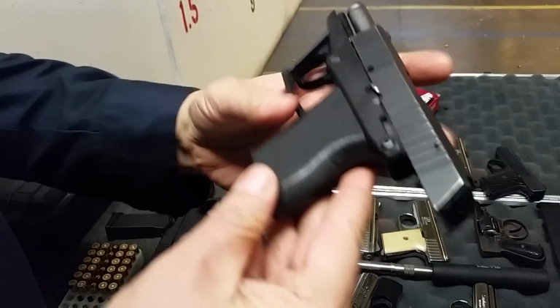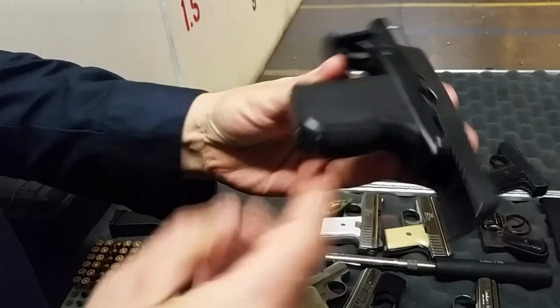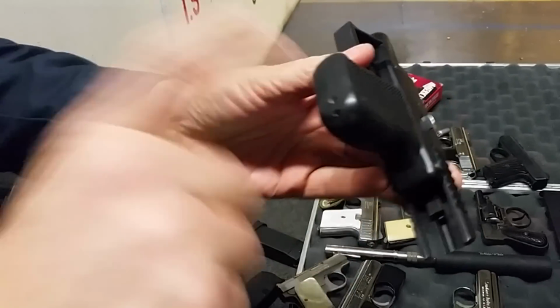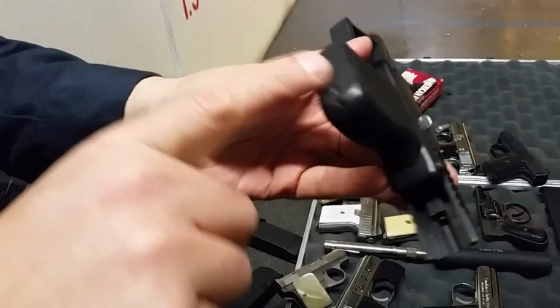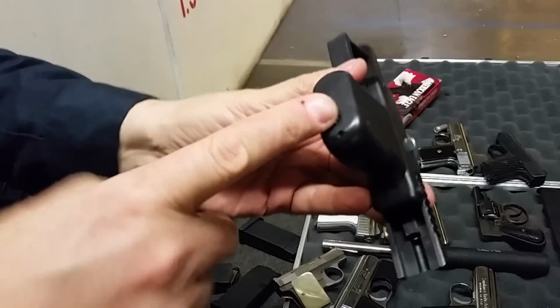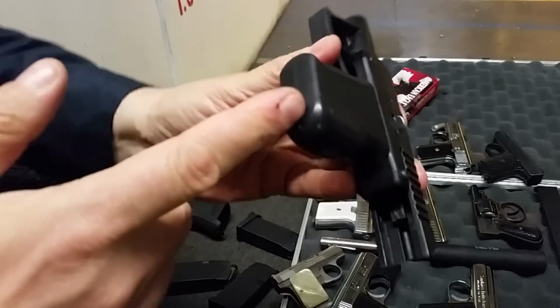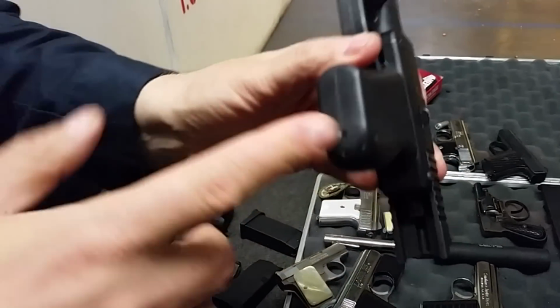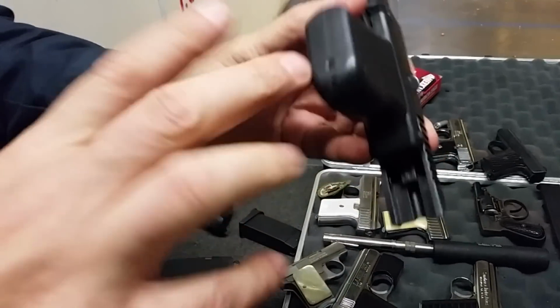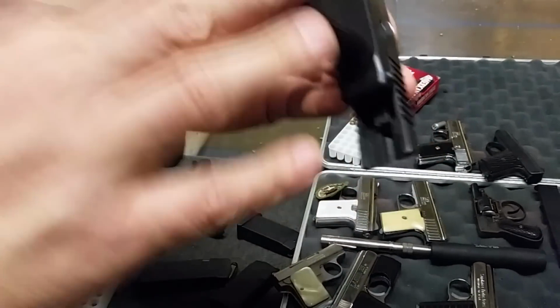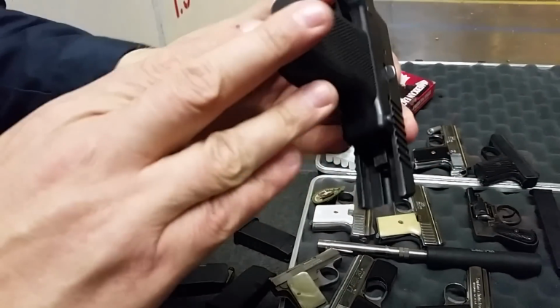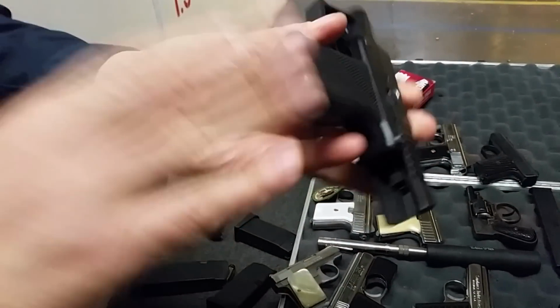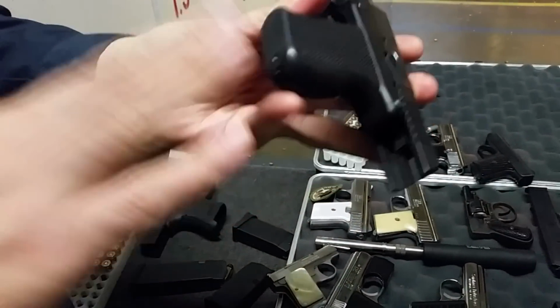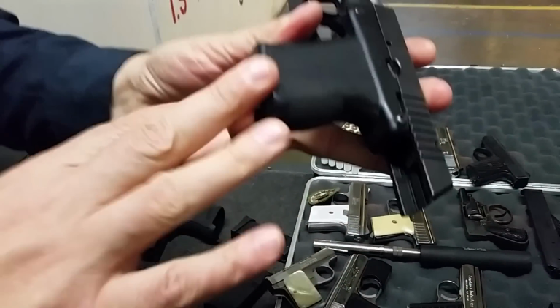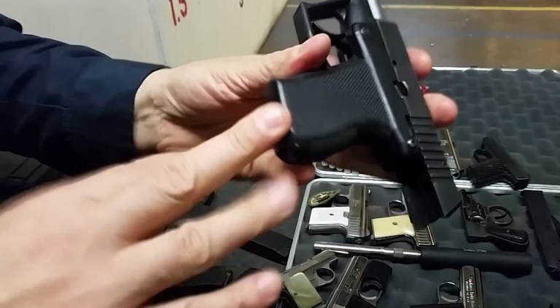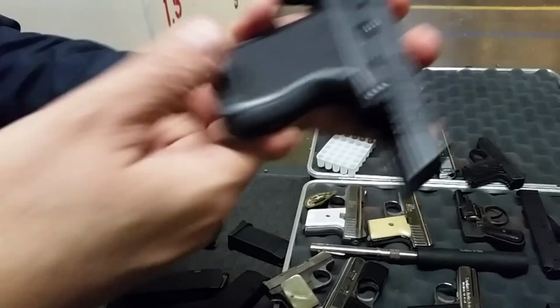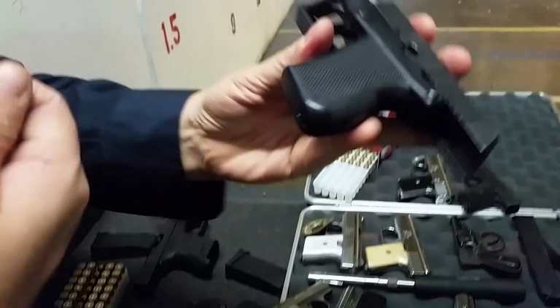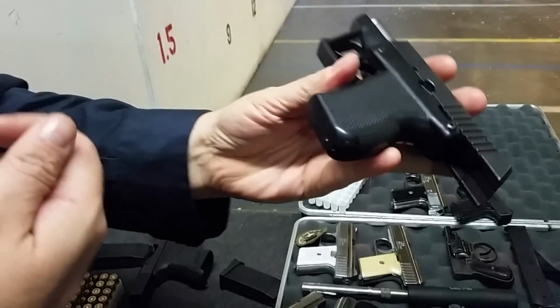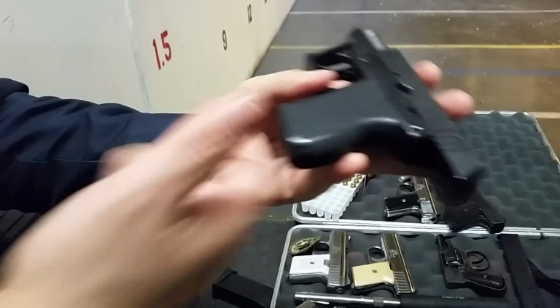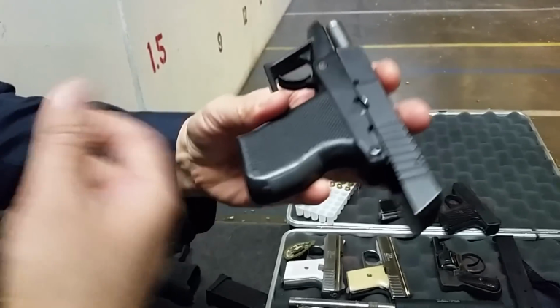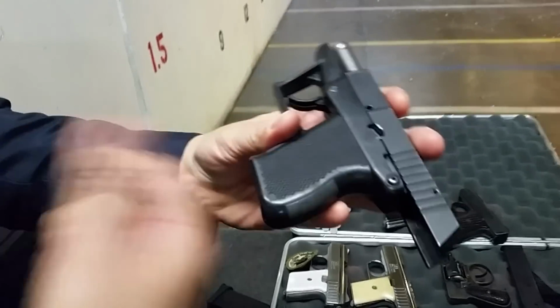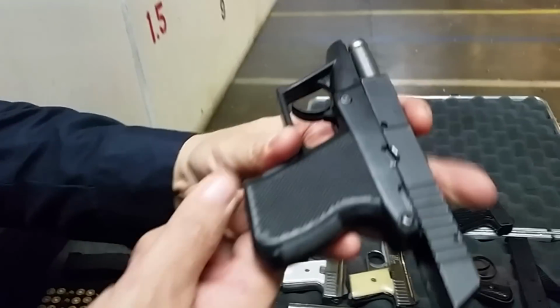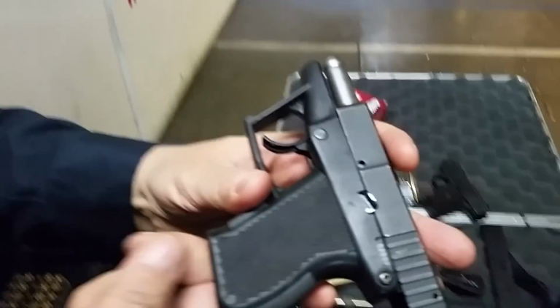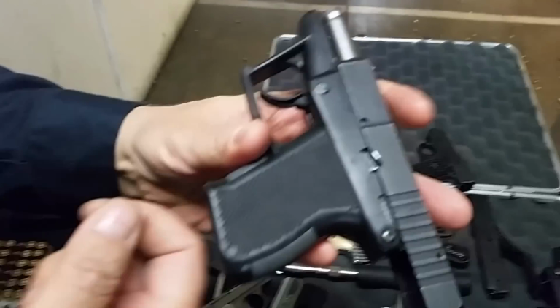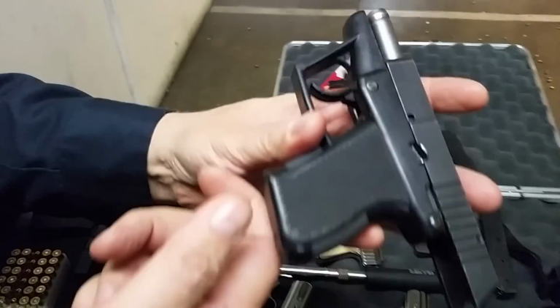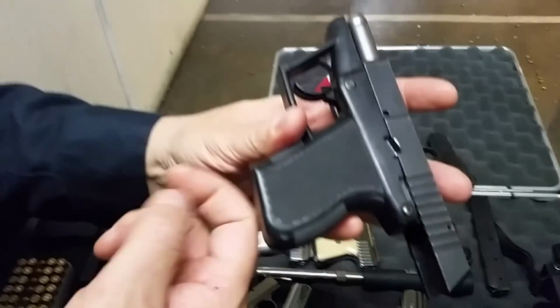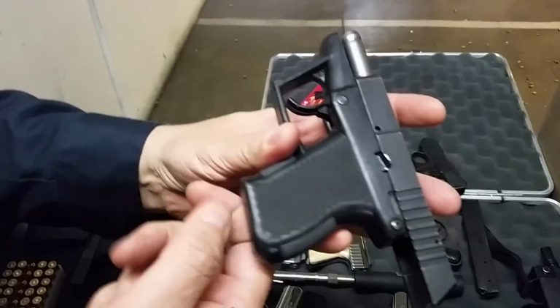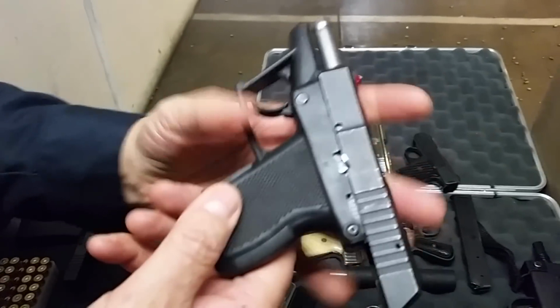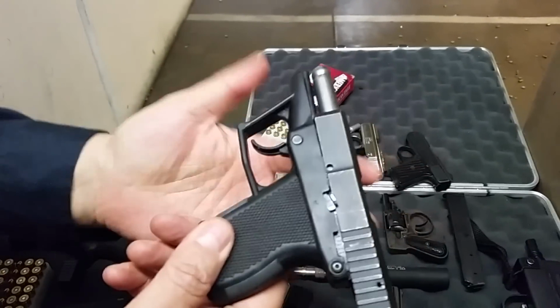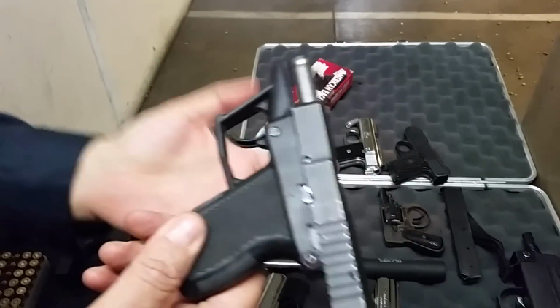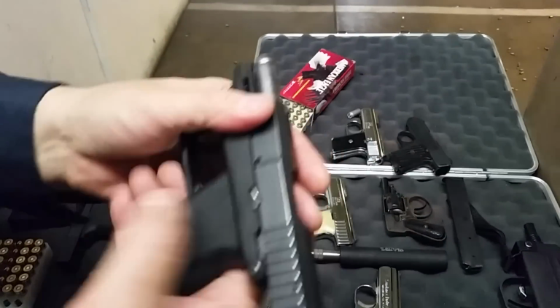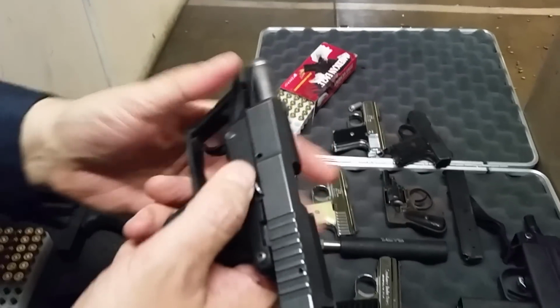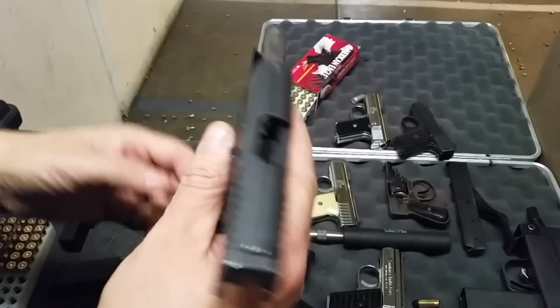It's awesome because there's no magazine at all — well, there's a box magazine internal, but there's no external or detachable magazine.